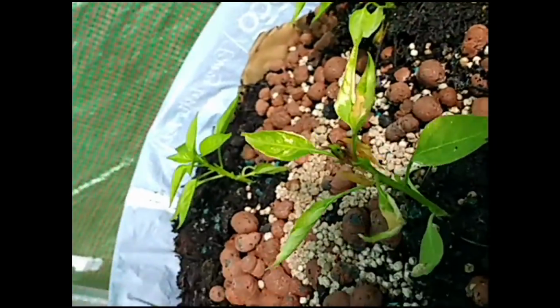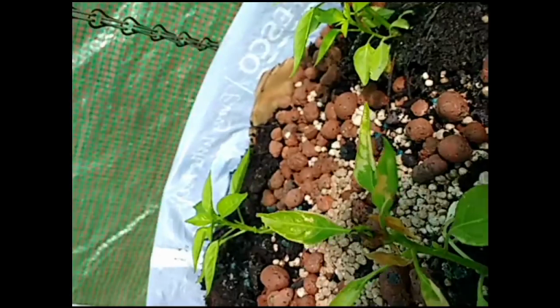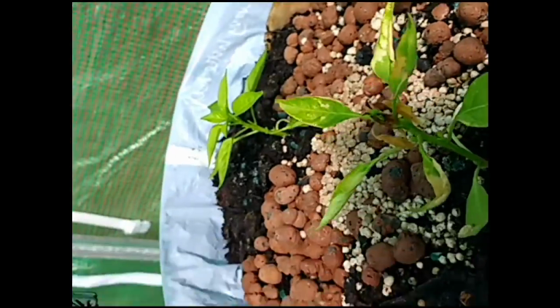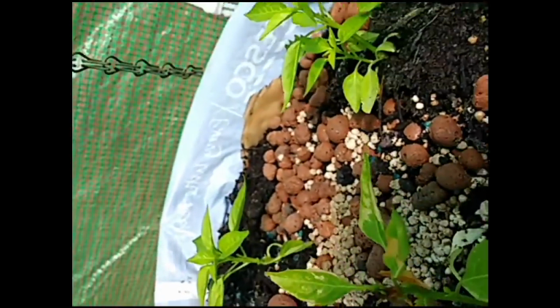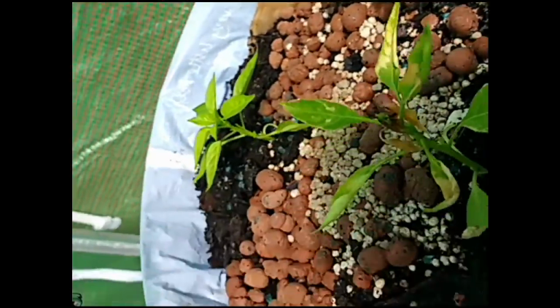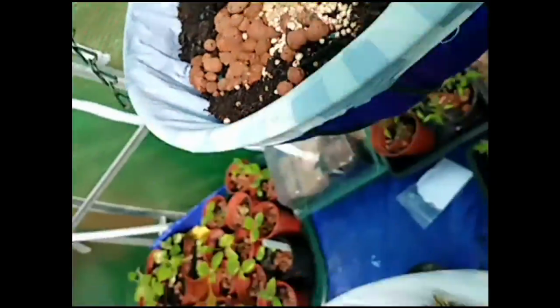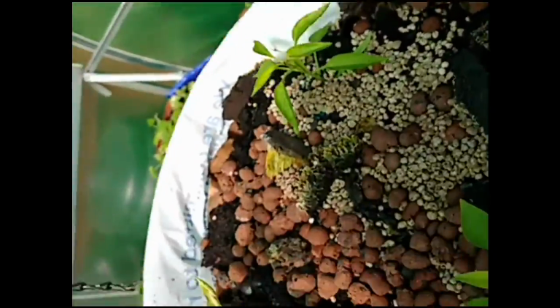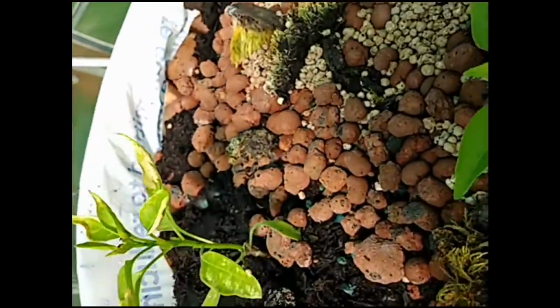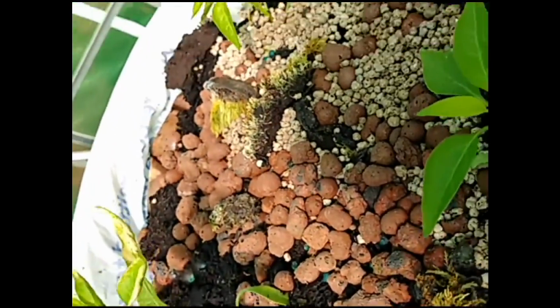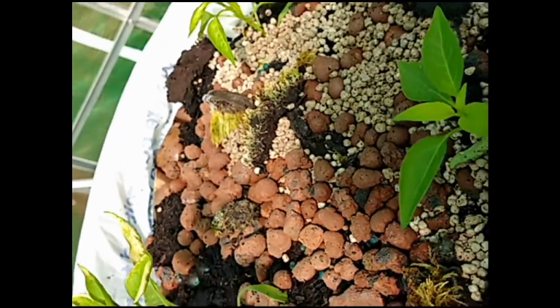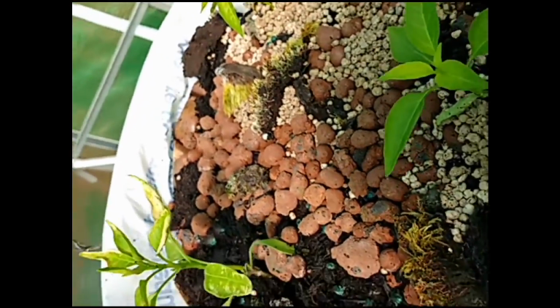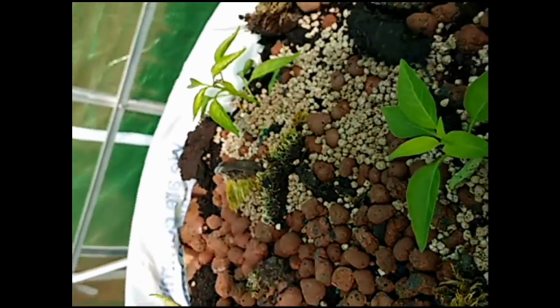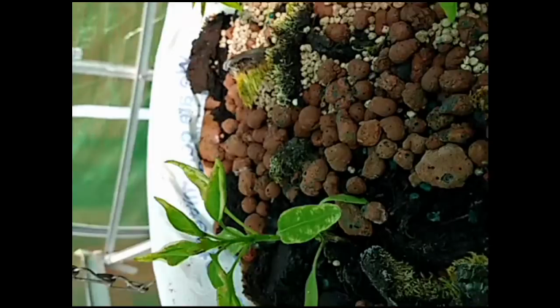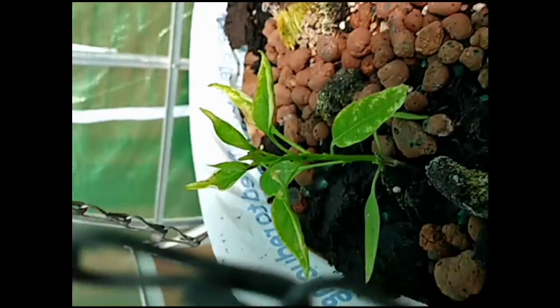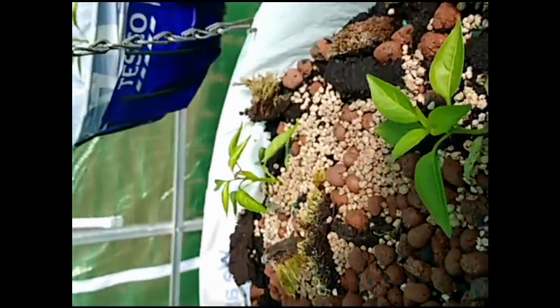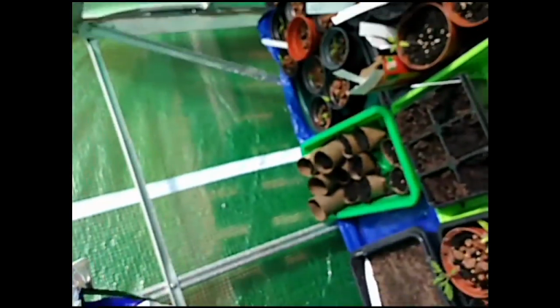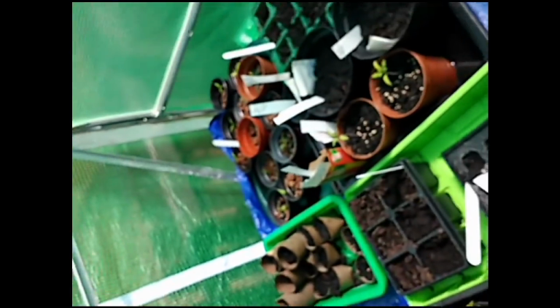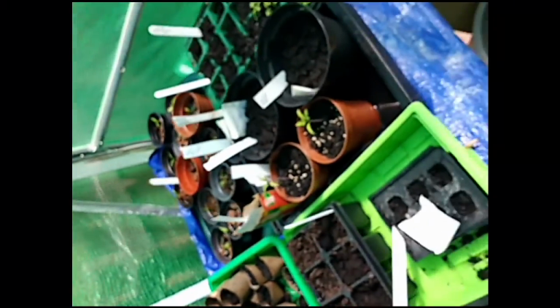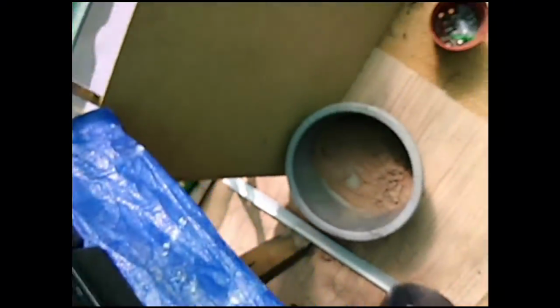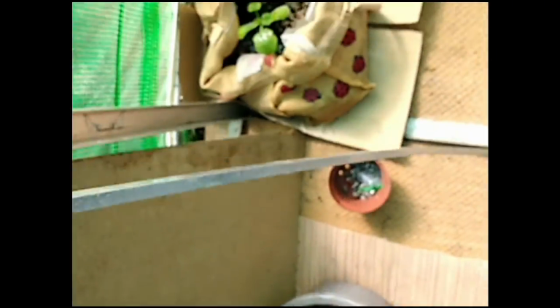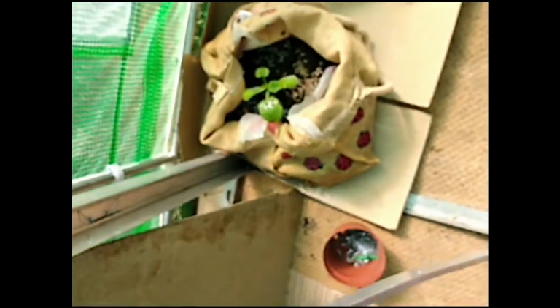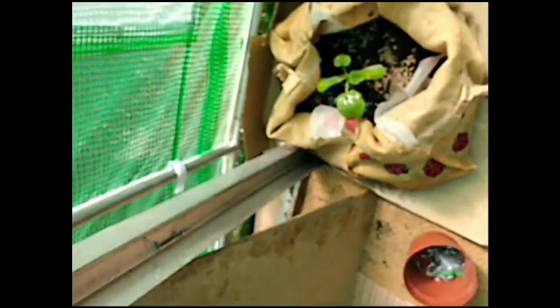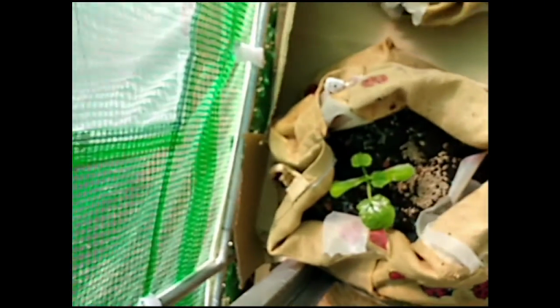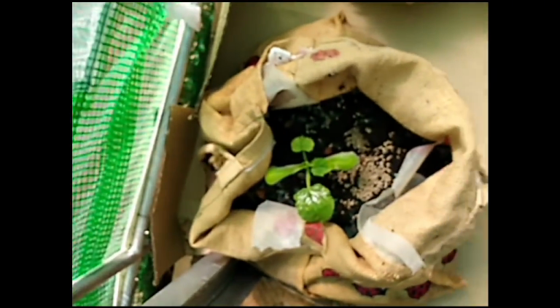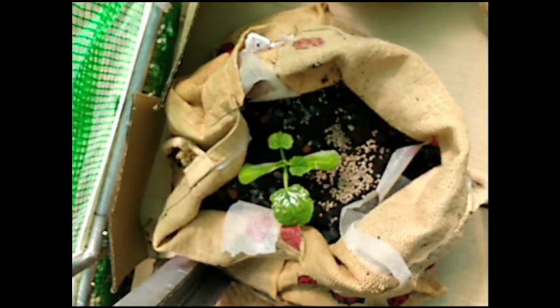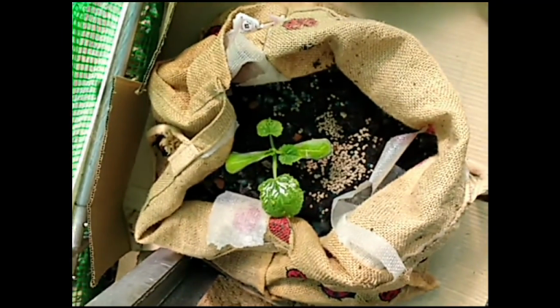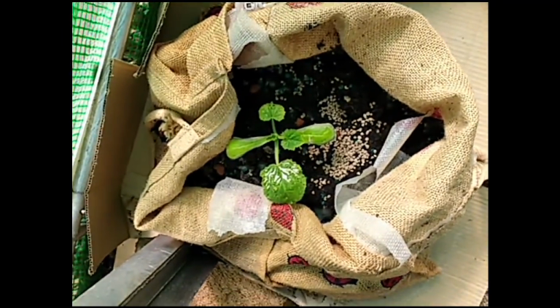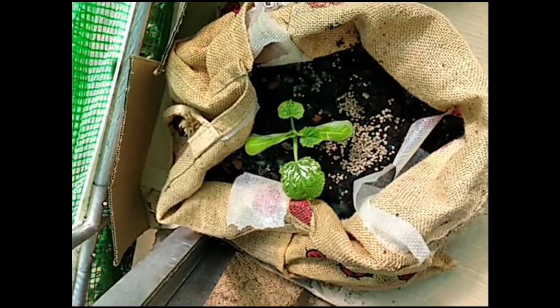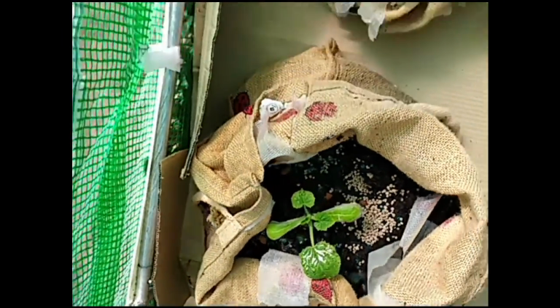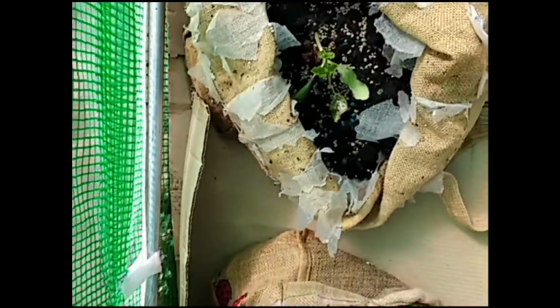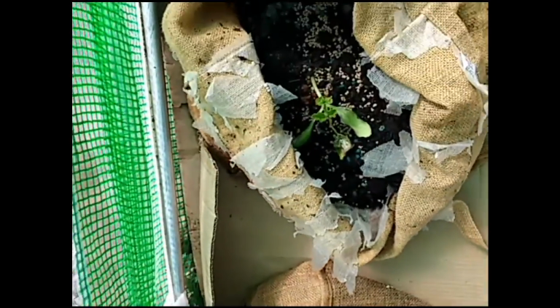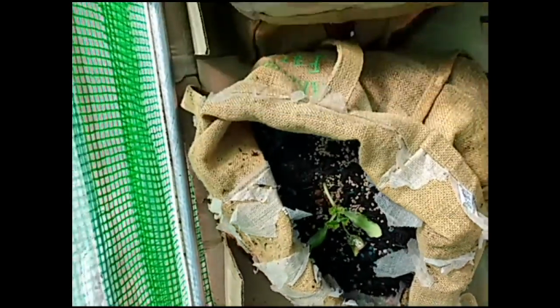The chillies are doing okay. I'll put some feed in for them. If we go this side — the courgettes in the bags, I'll put a little bit of feed in for them too.